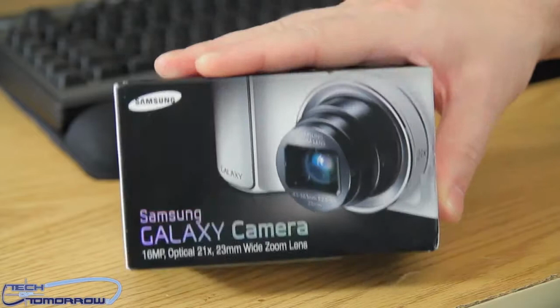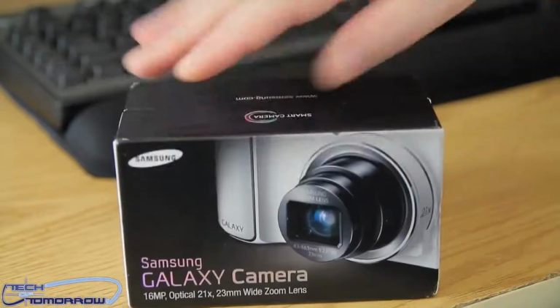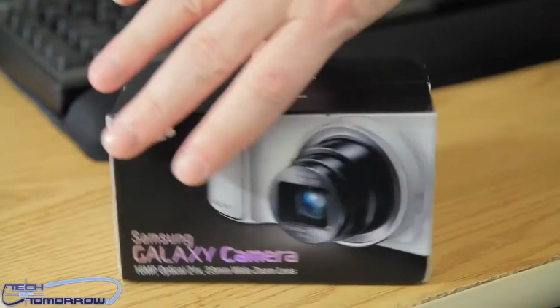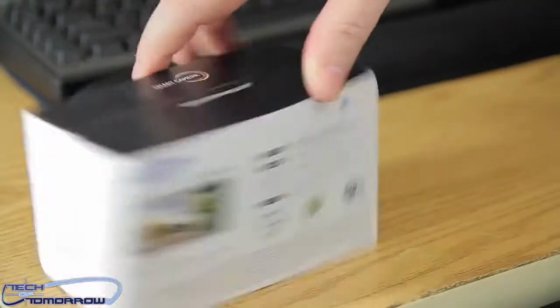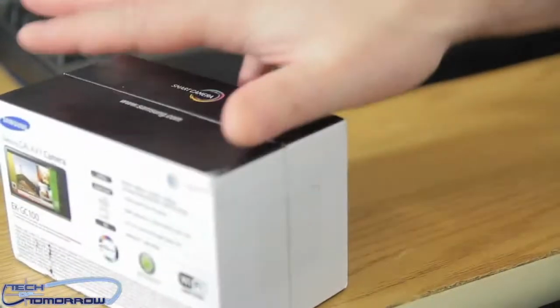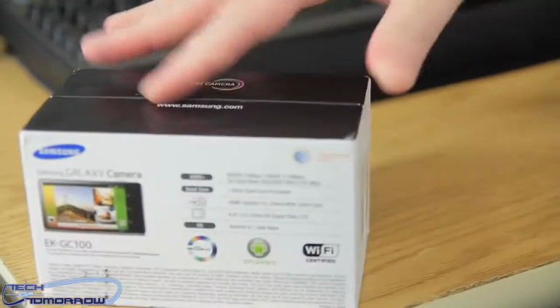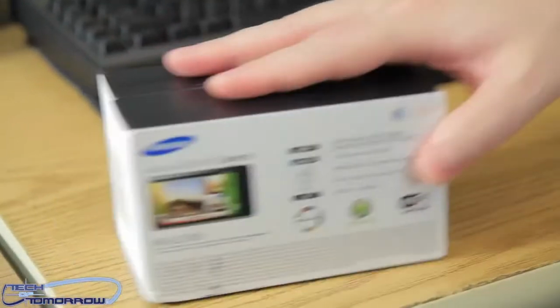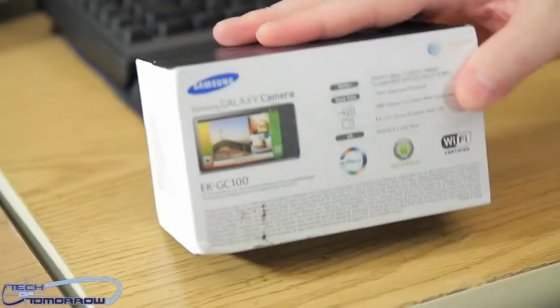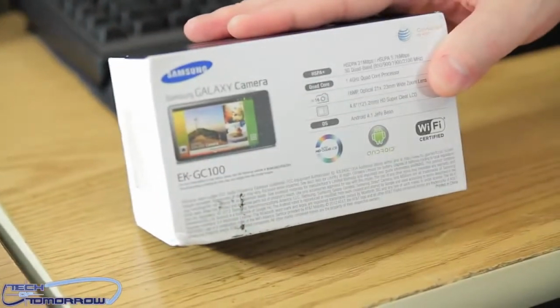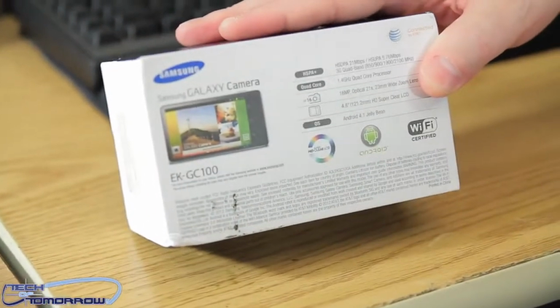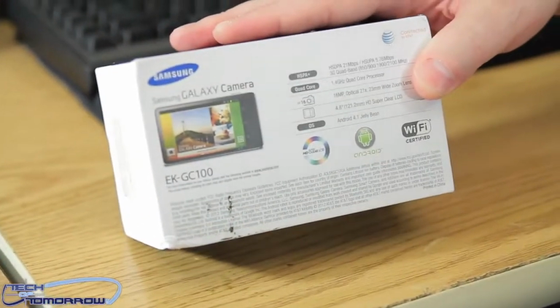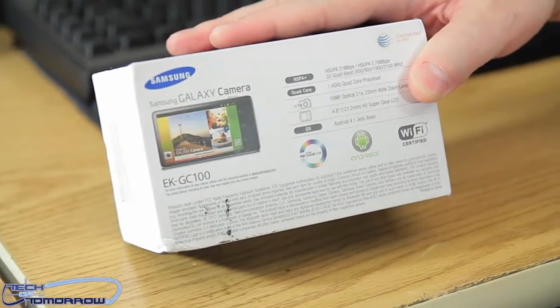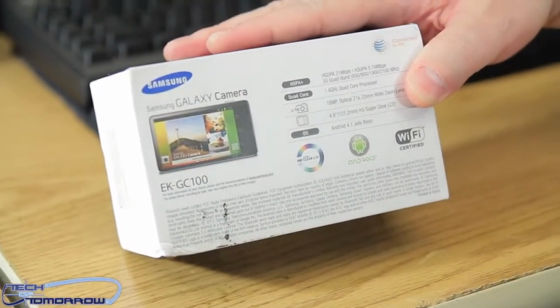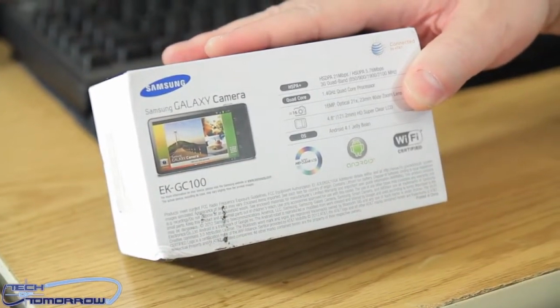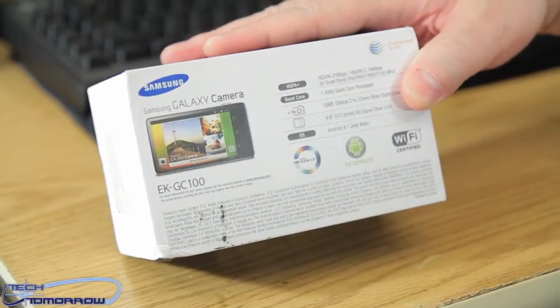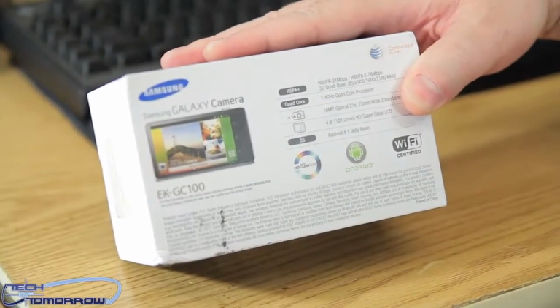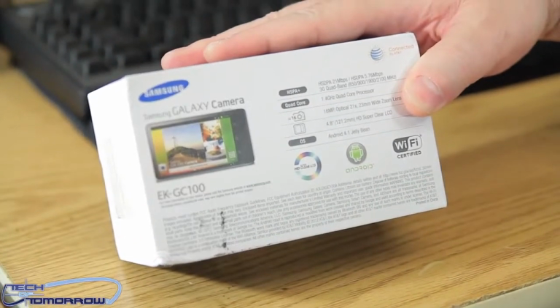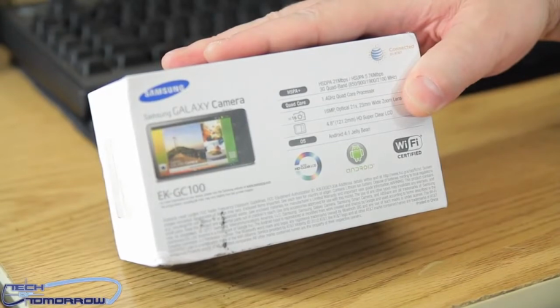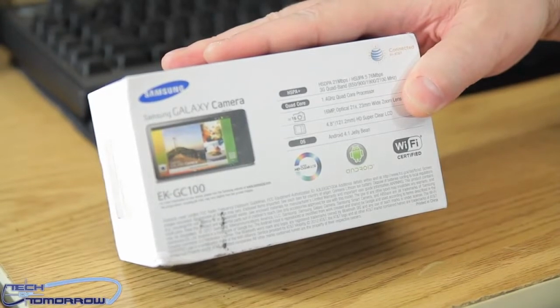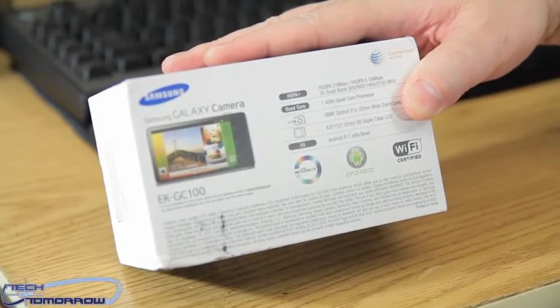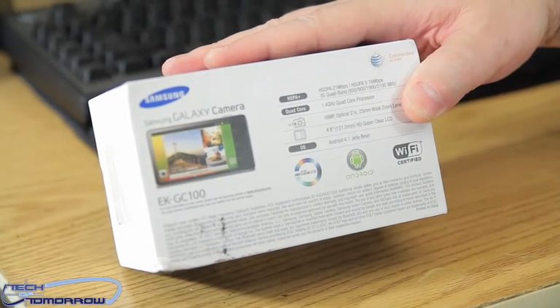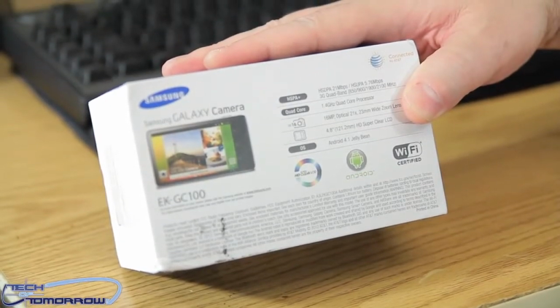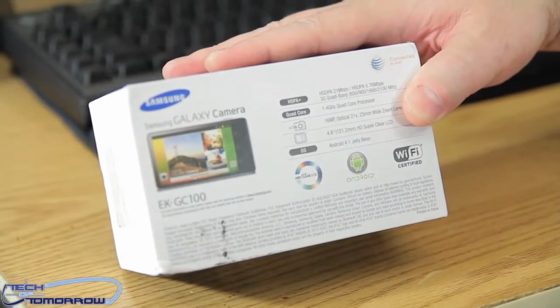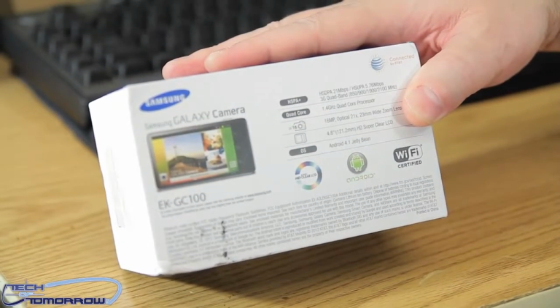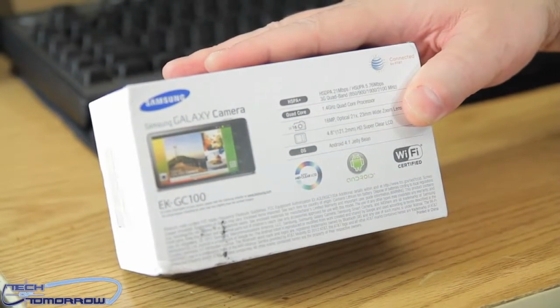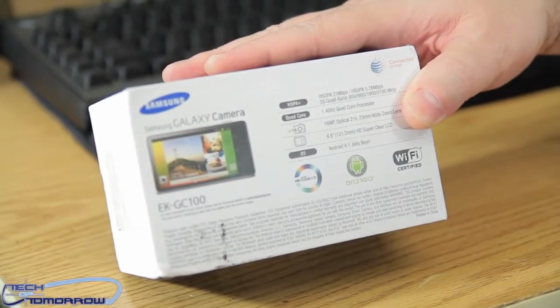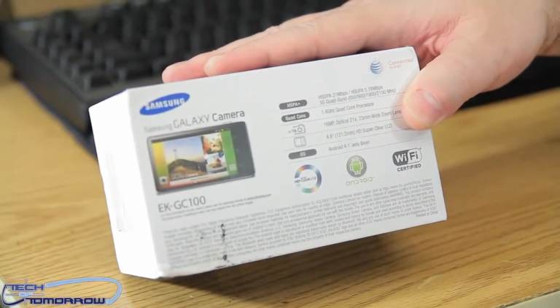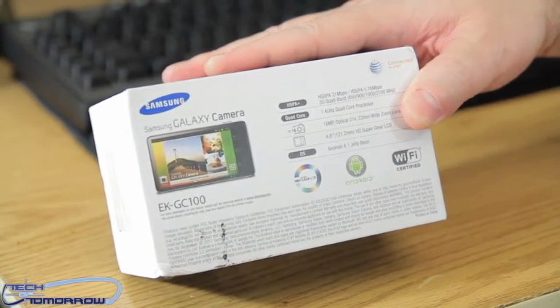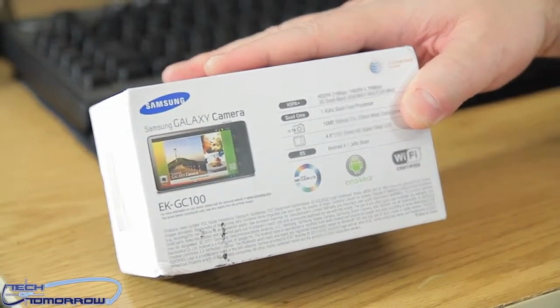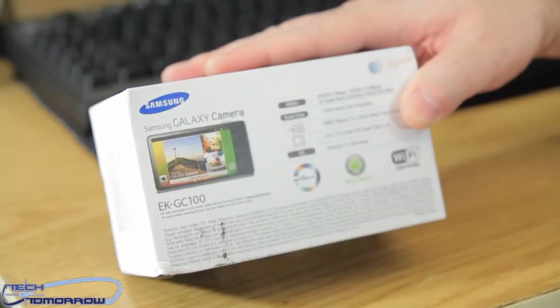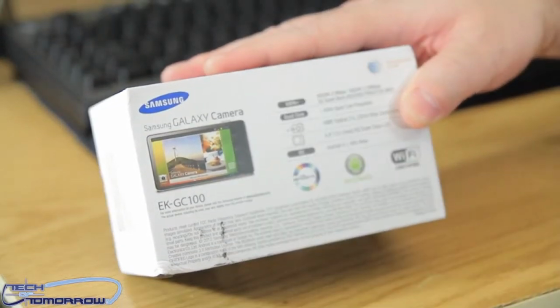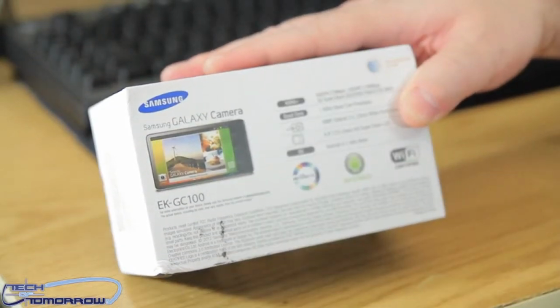Looking at the basic features on the box, it's got a two-and-a-half by four-and-a-quarter screen with 1280 by 720 resolution.